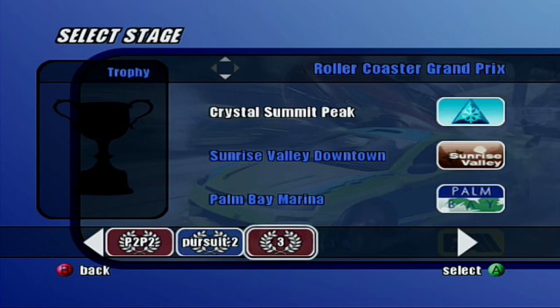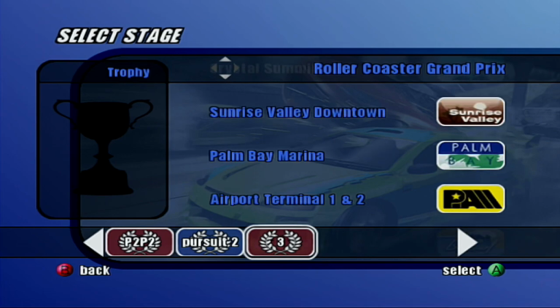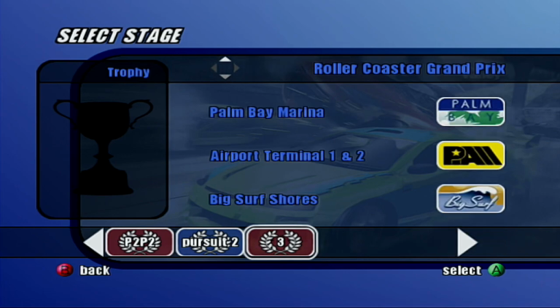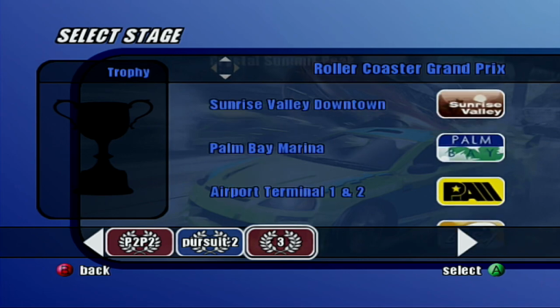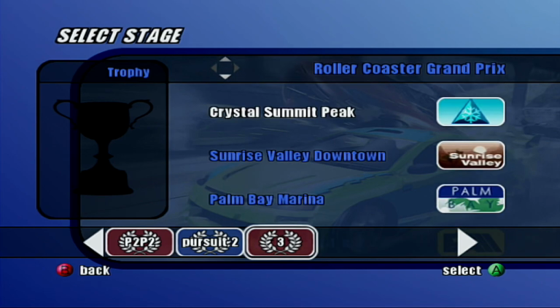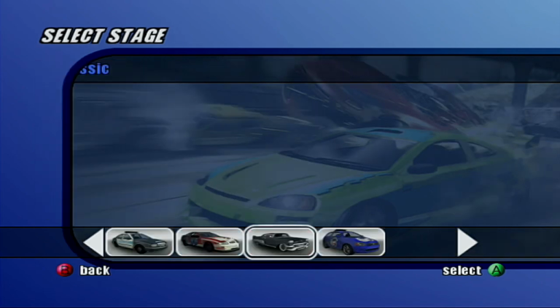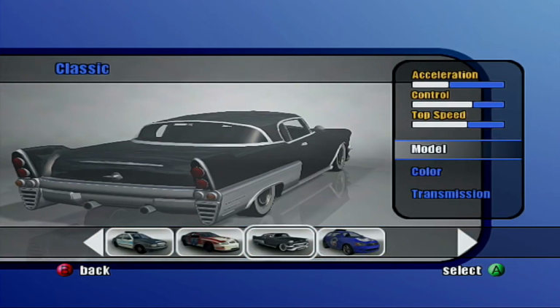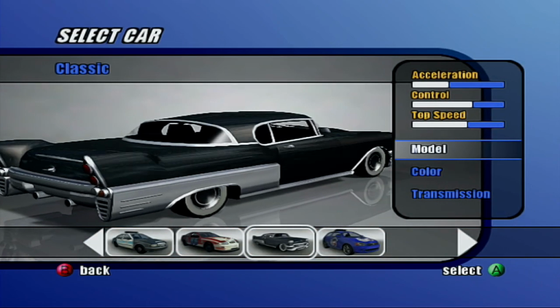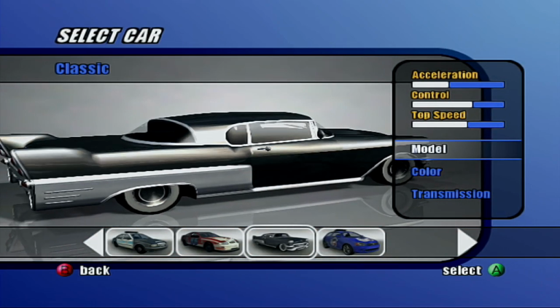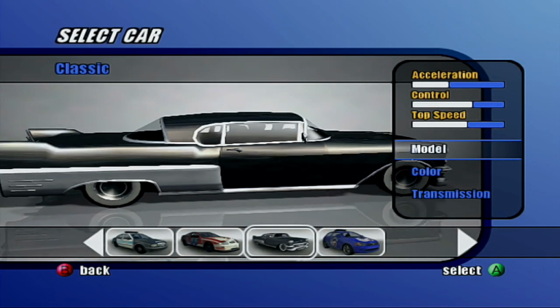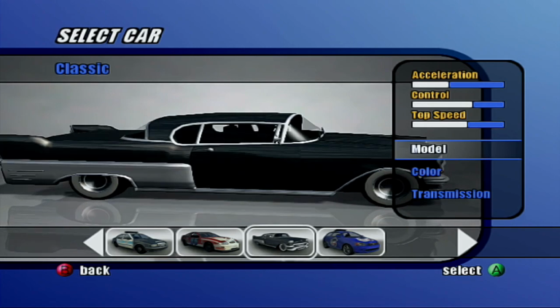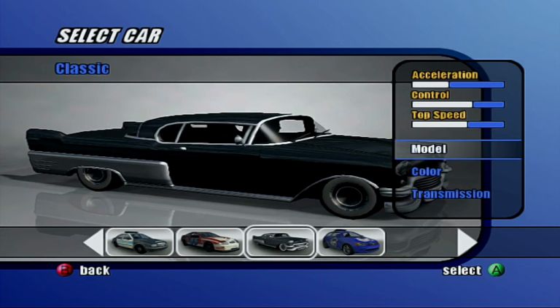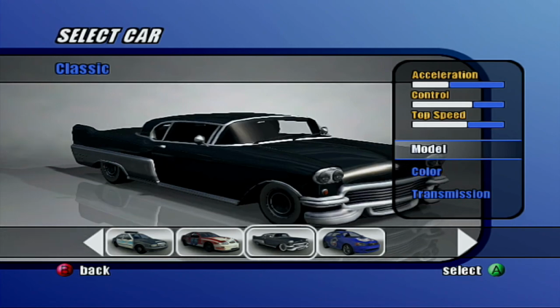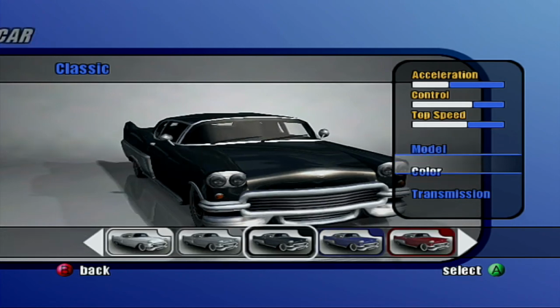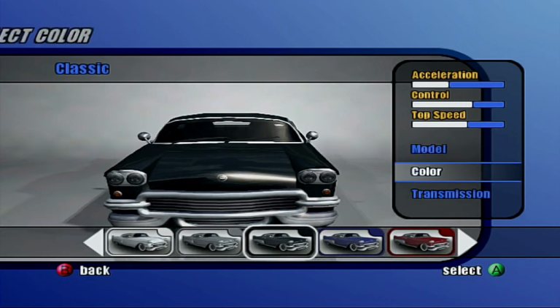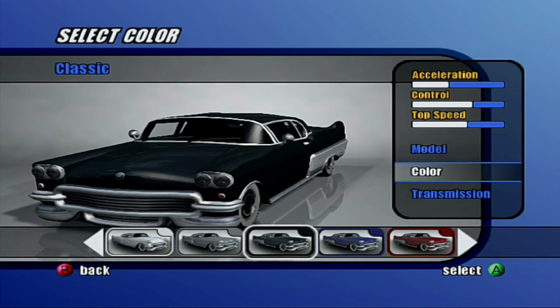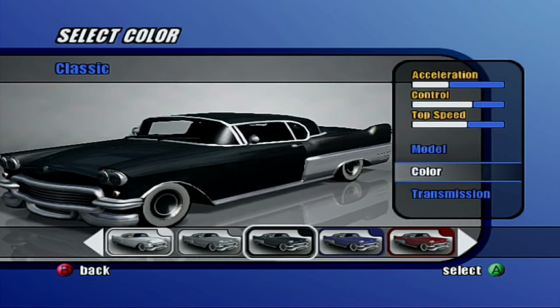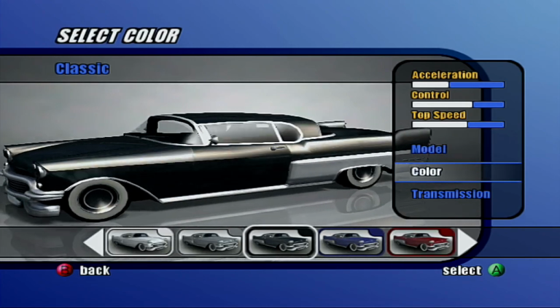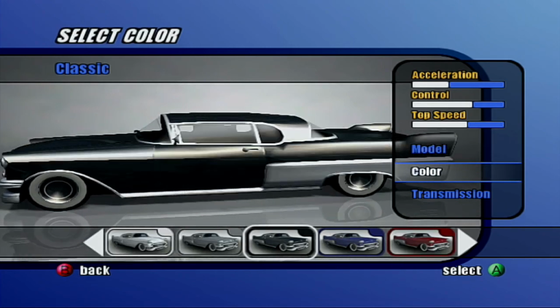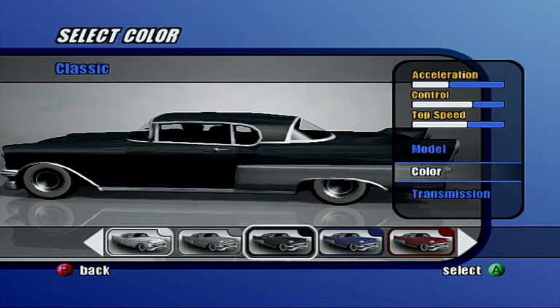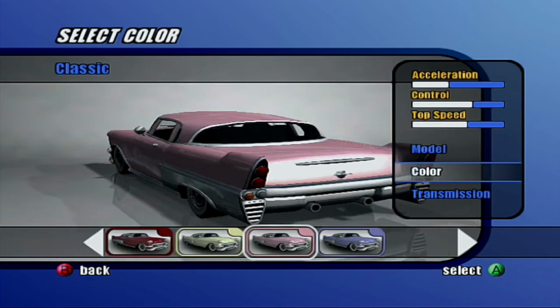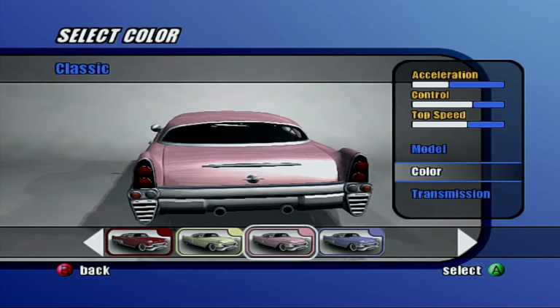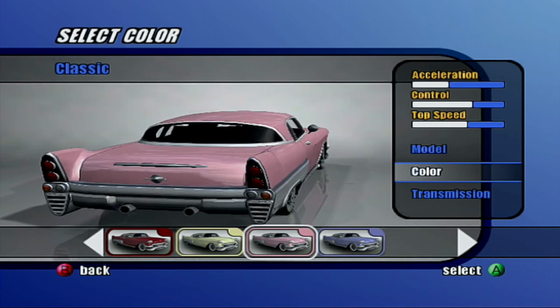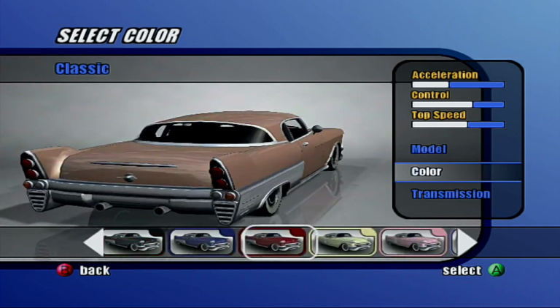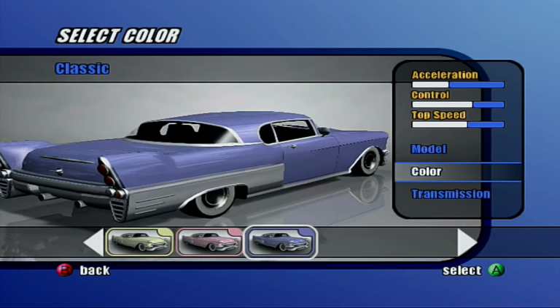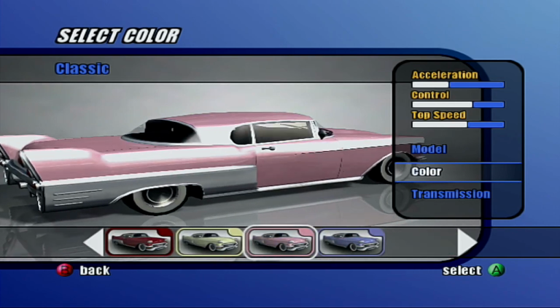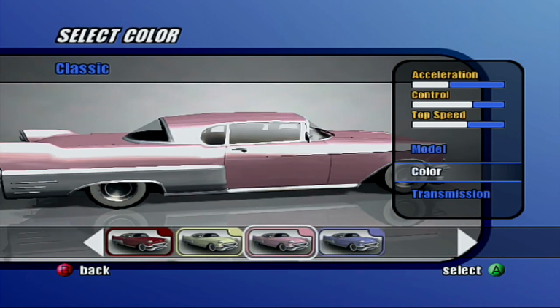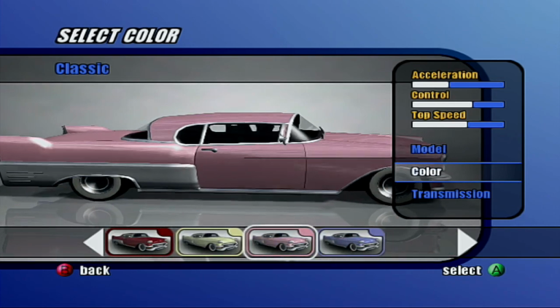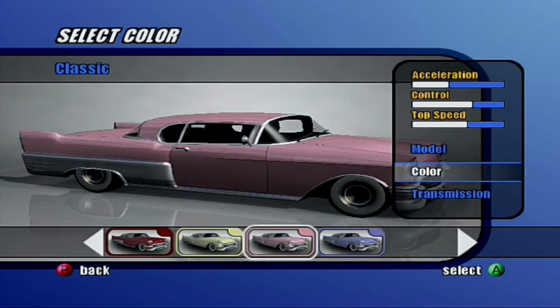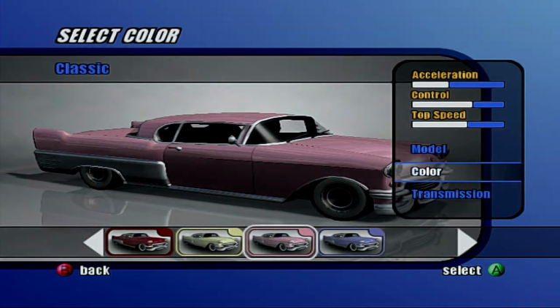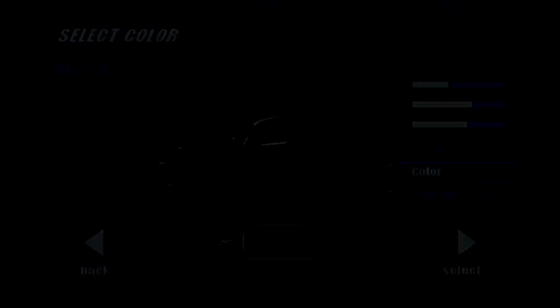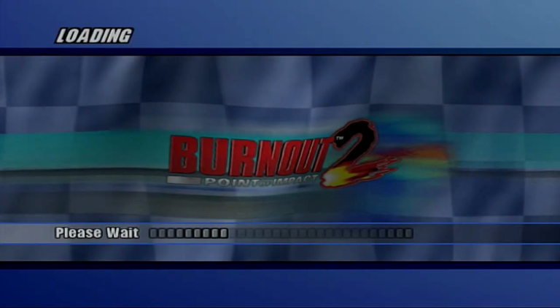Now we've got a five-event Grand Prix to do, and we are going to do that in this car, the classic. Just to mix it up, let's go pink.